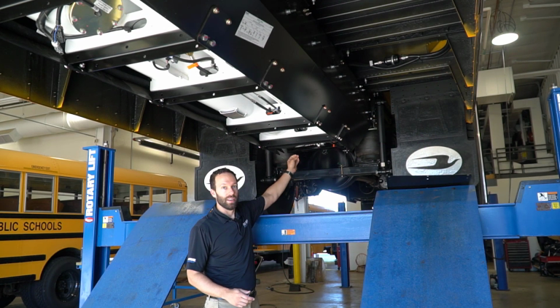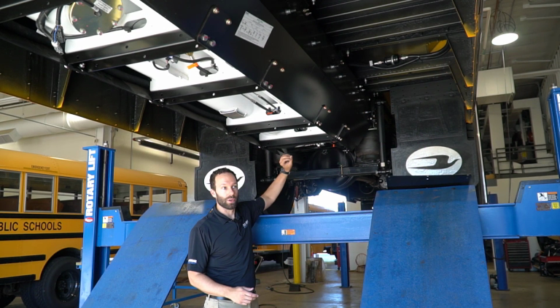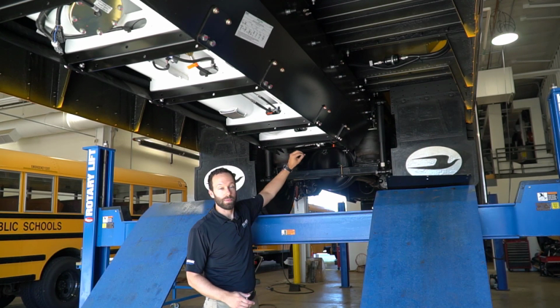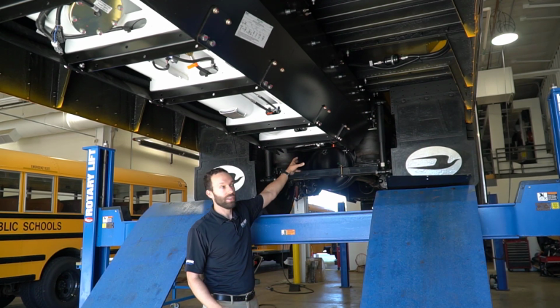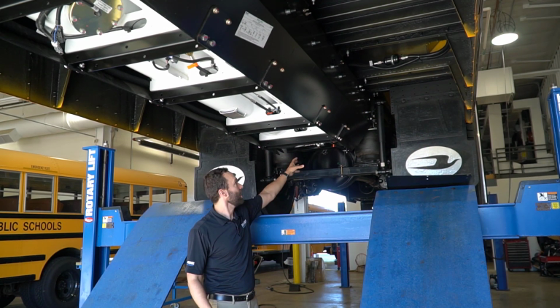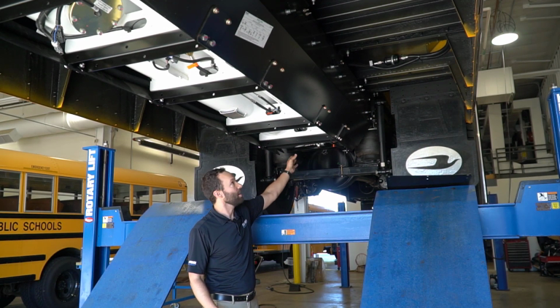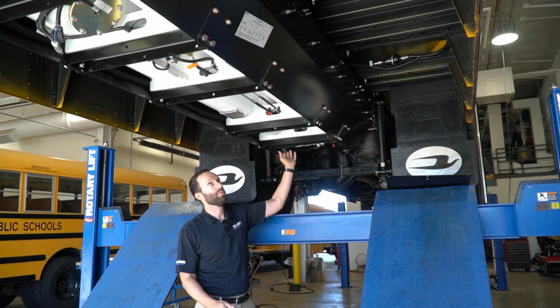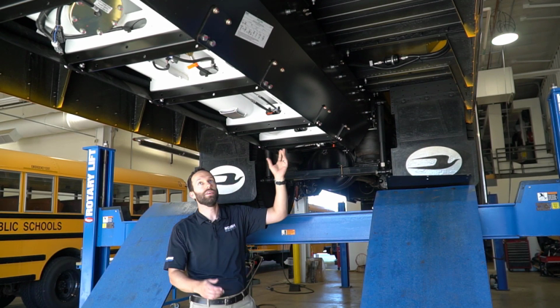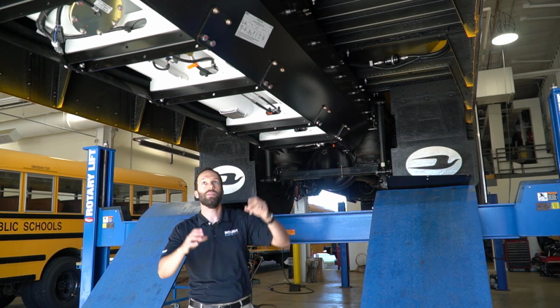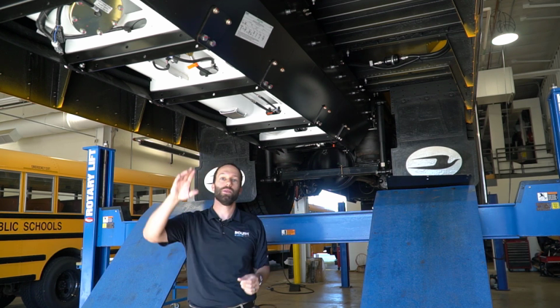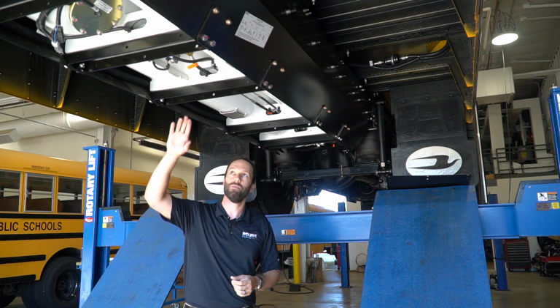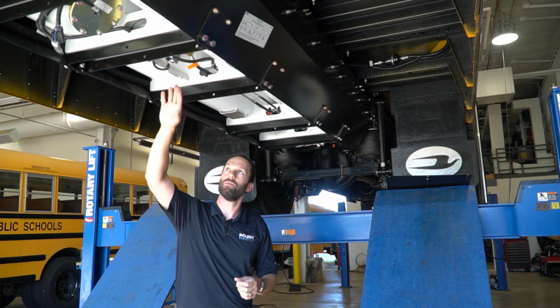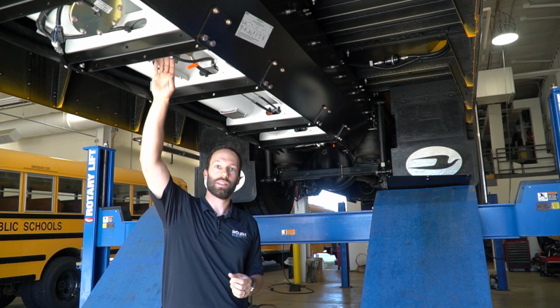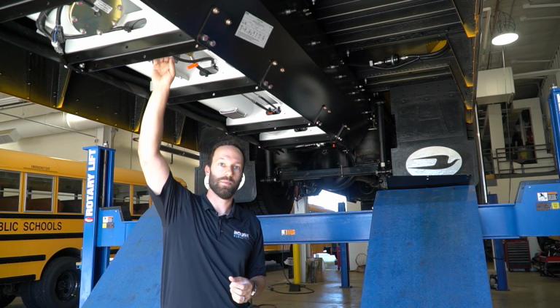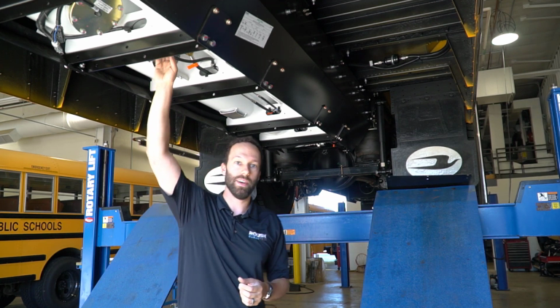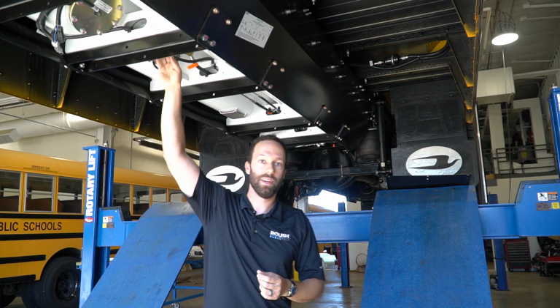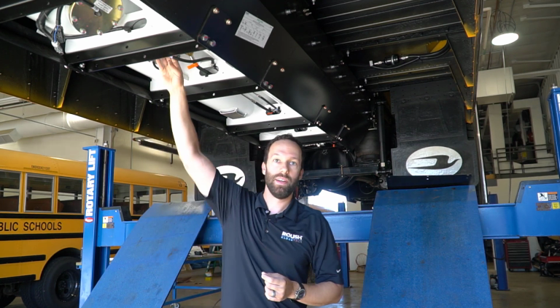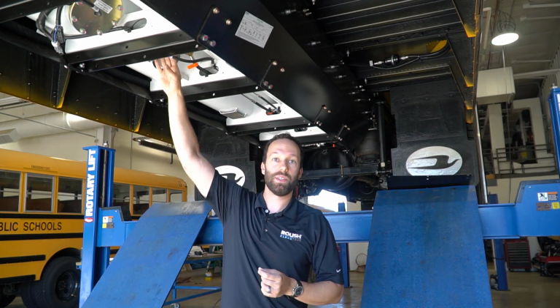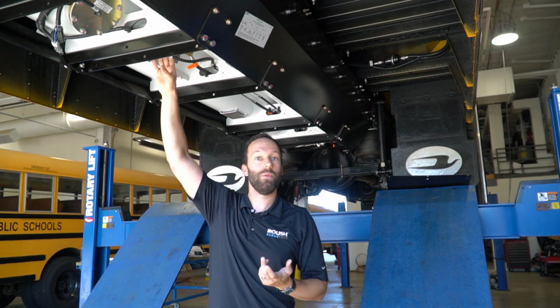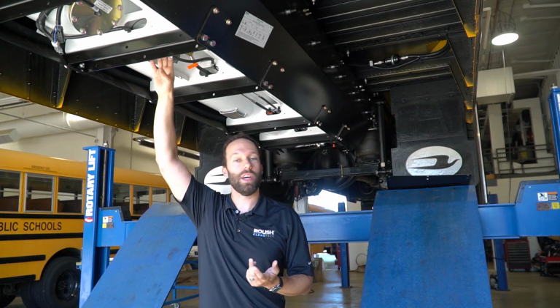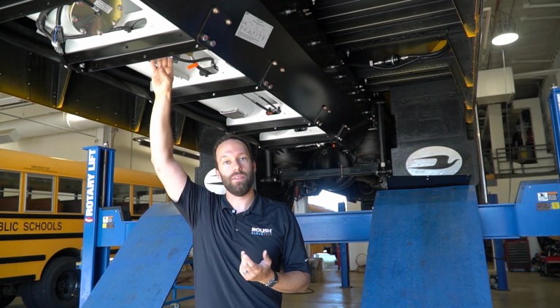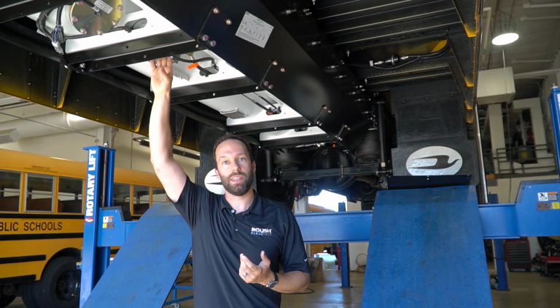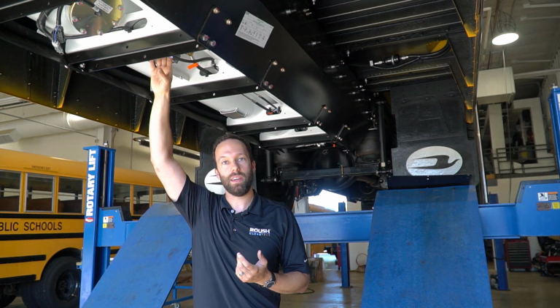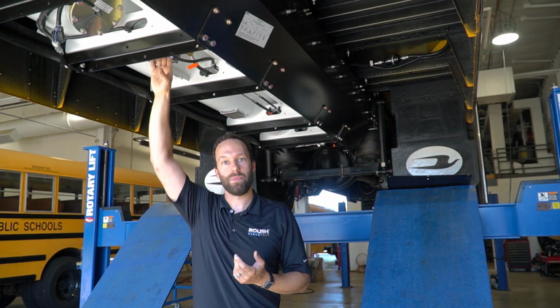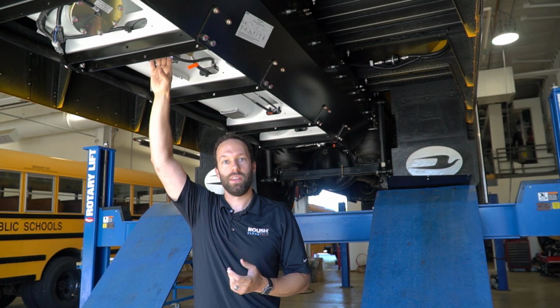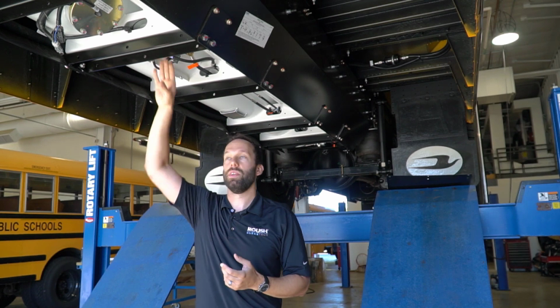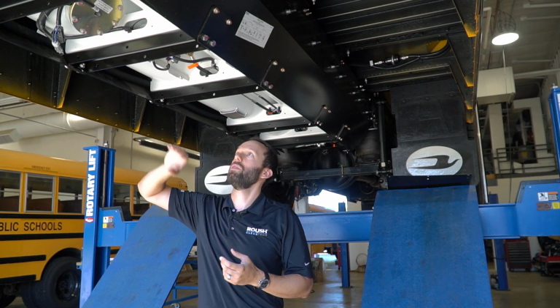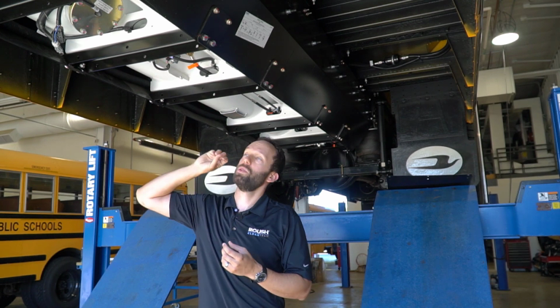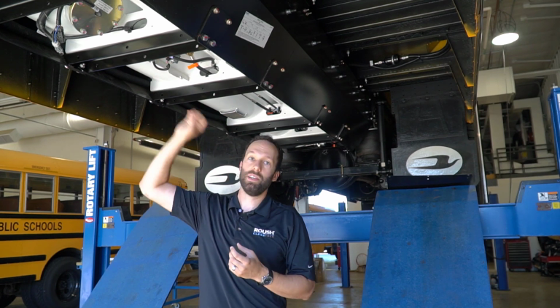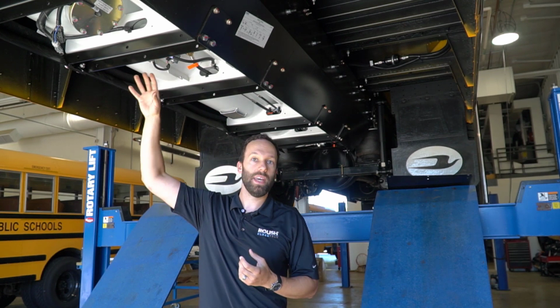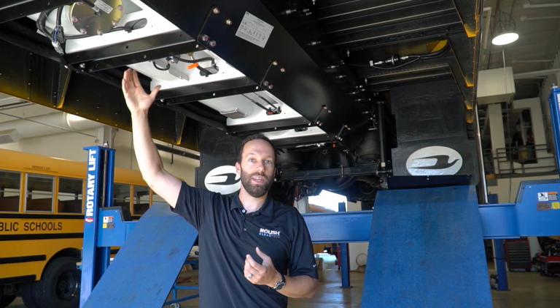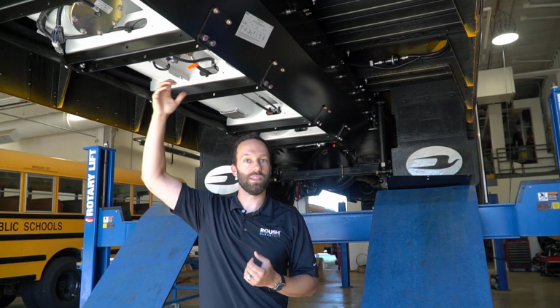That will go up to the engine kit and then return through a return valve right next to the supply valve. This is a one-way check valve into the tank that will allow fuel to enter the tank but not exit.